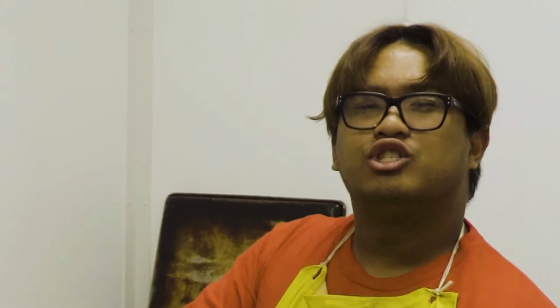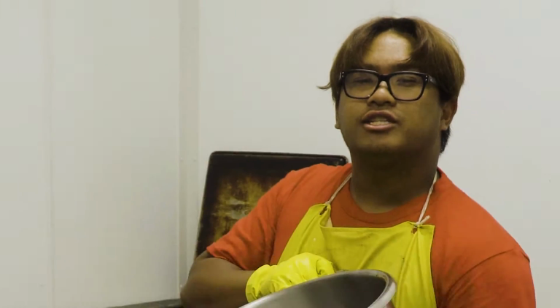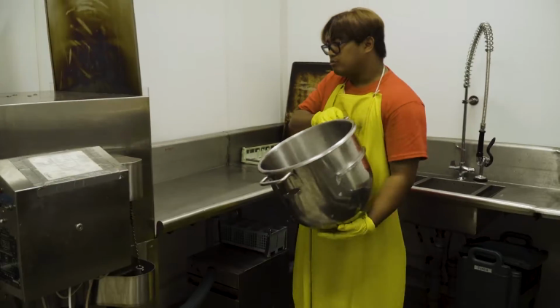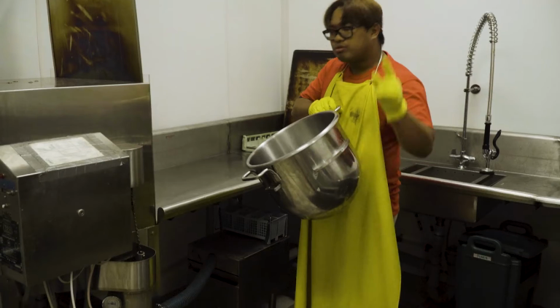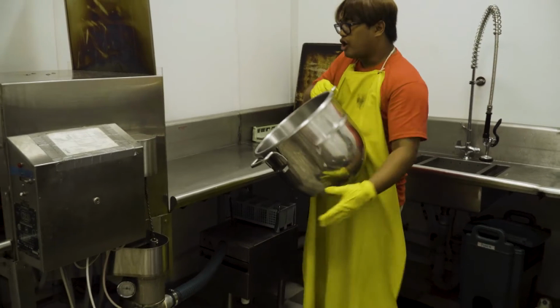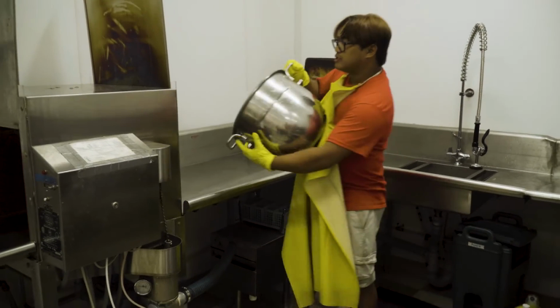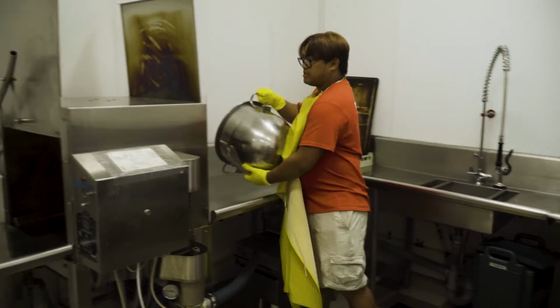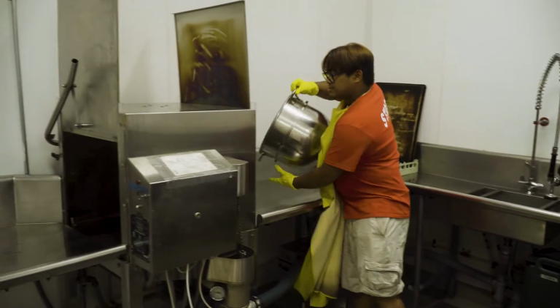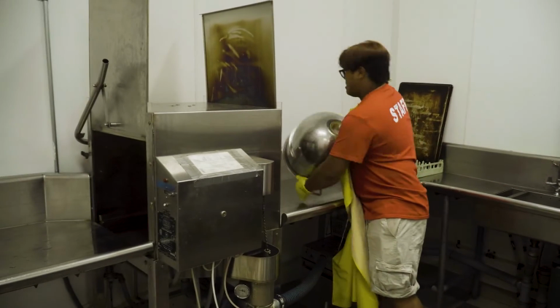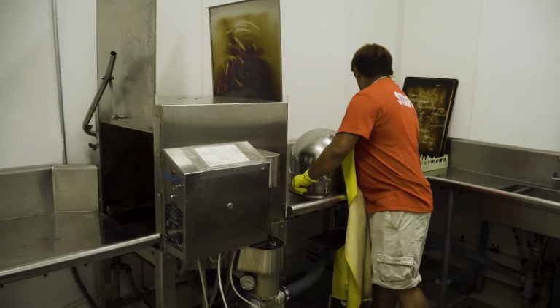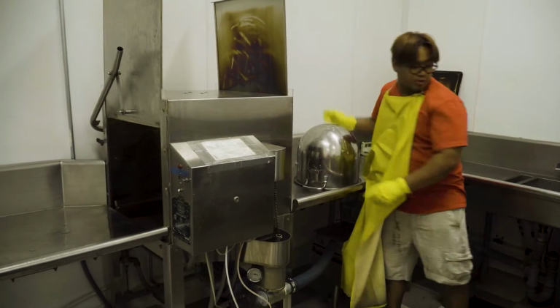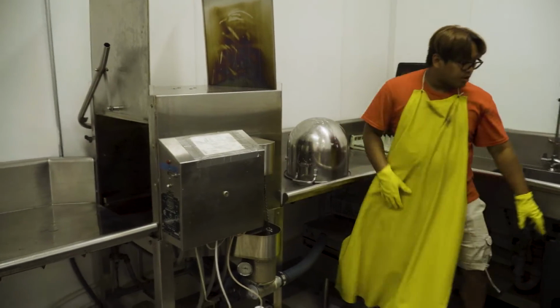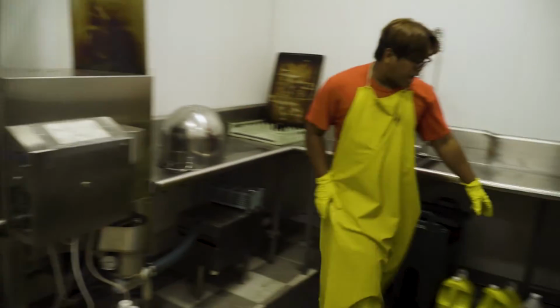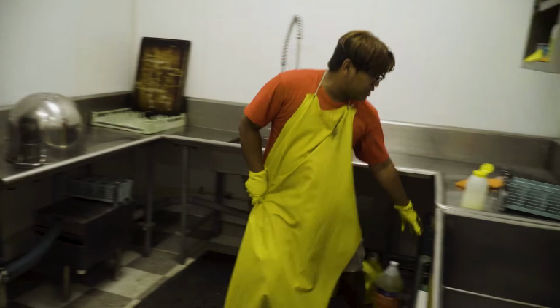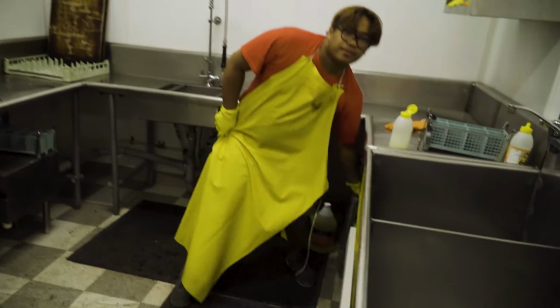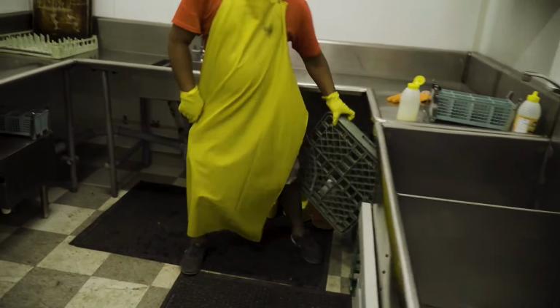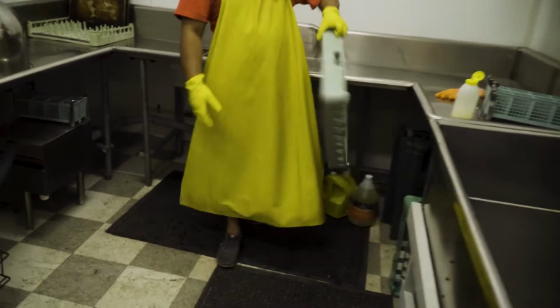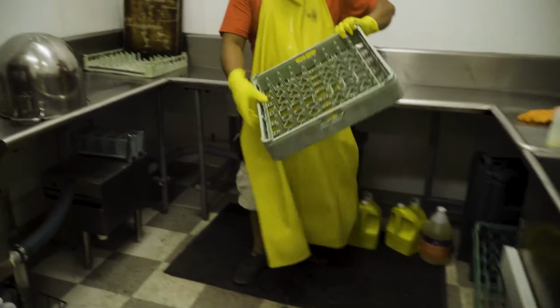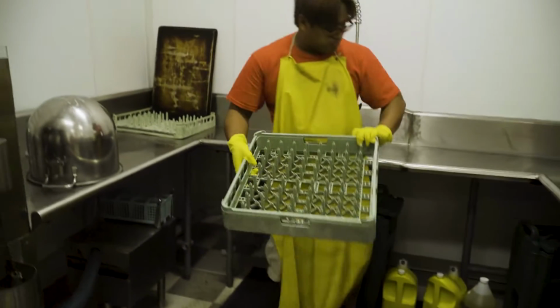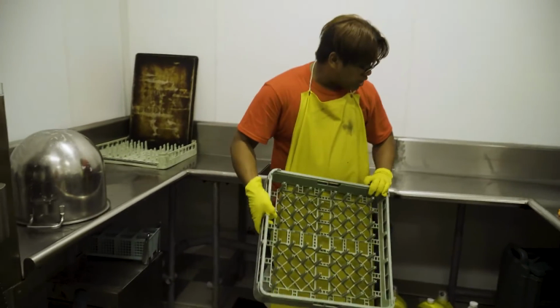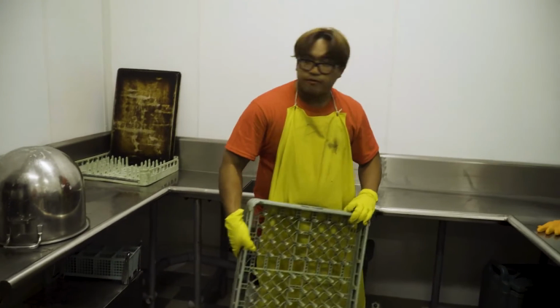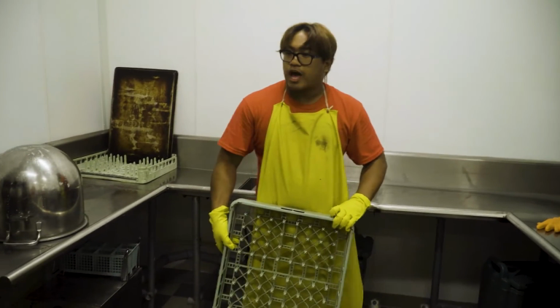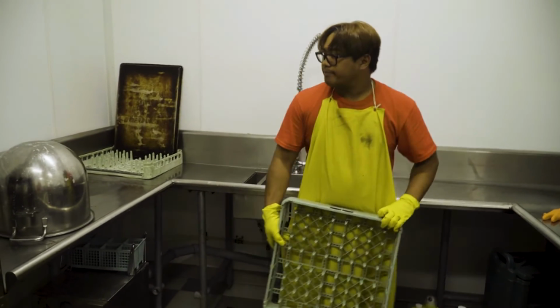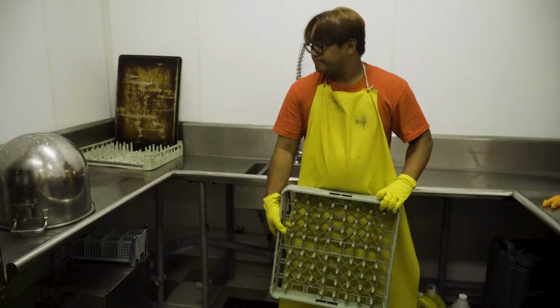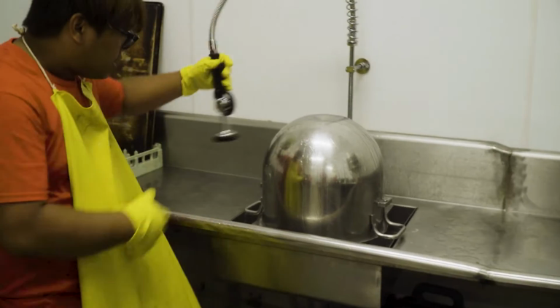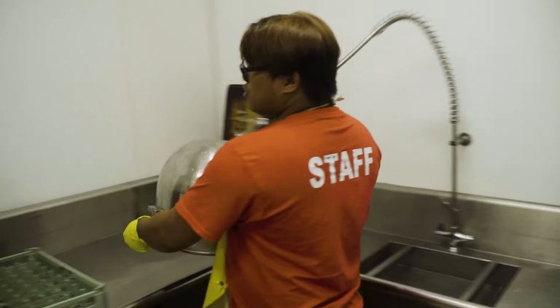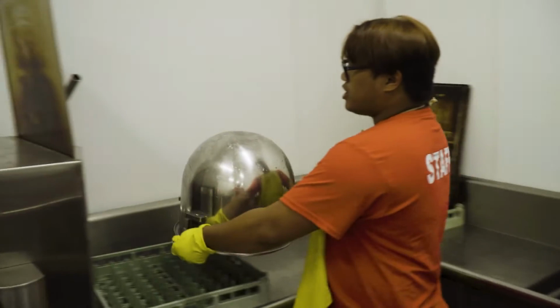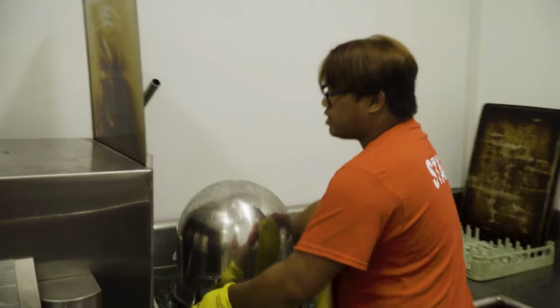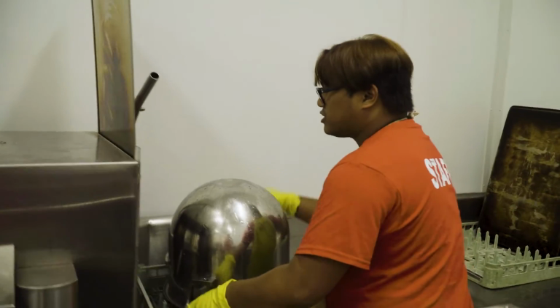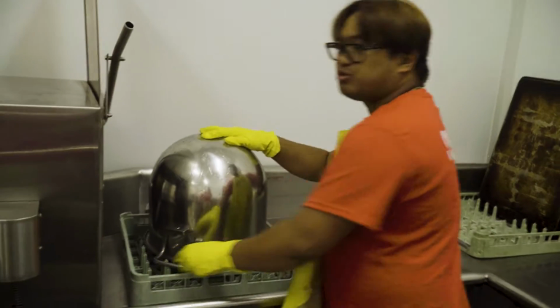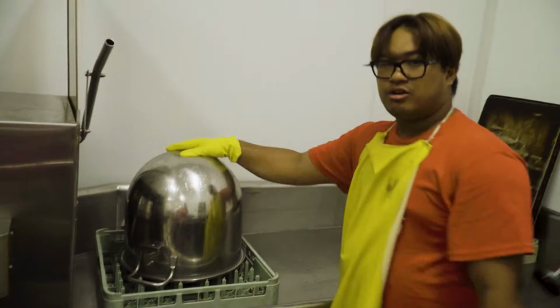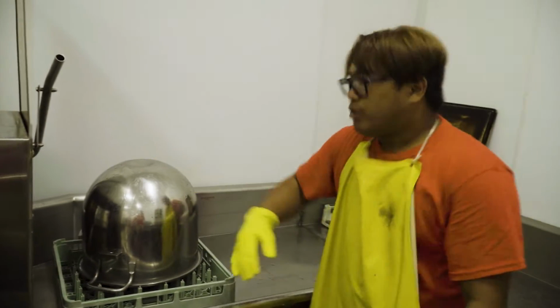Do you think it's clean? Not at all. So we get one of these racks right here — this is called a dish rack. Wait, I need a flat one. We're gonna put it on one of these things called a dish rack.